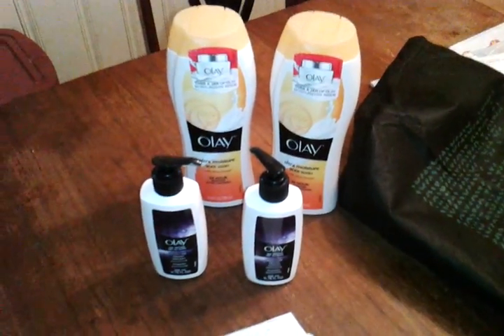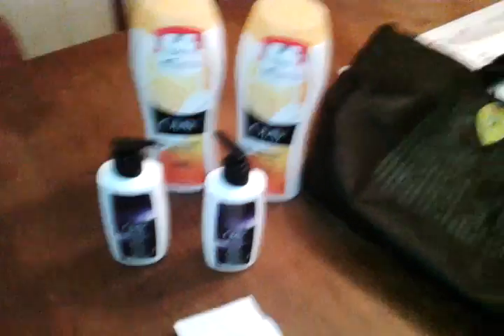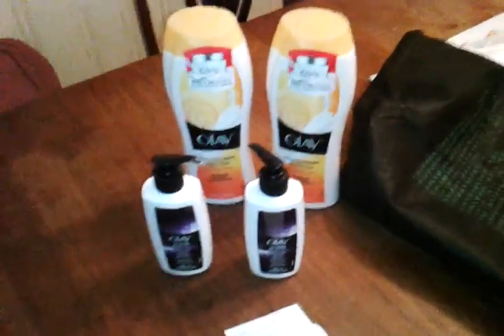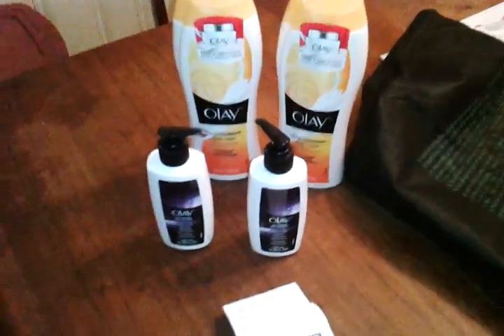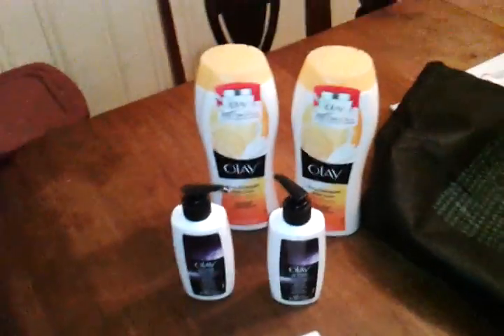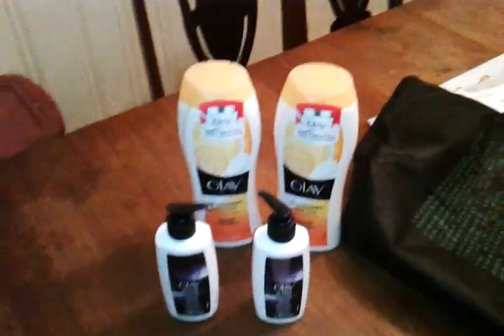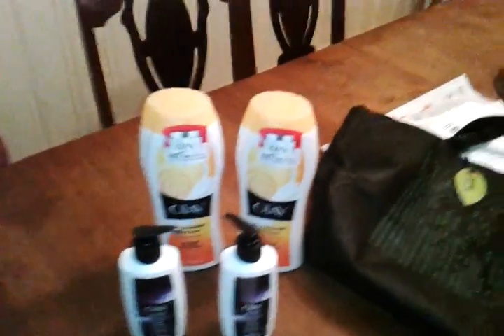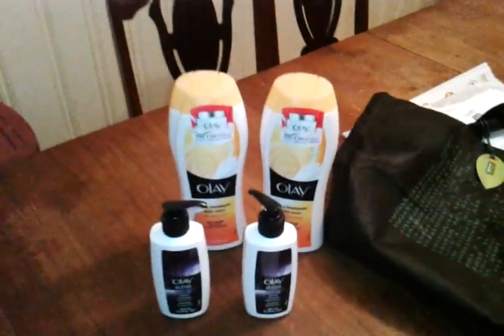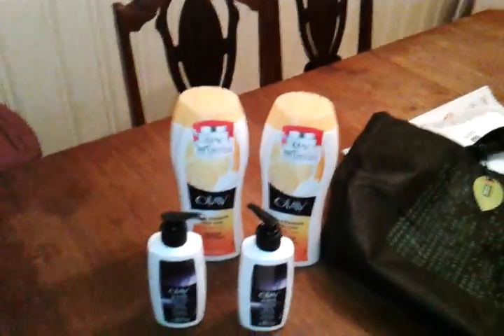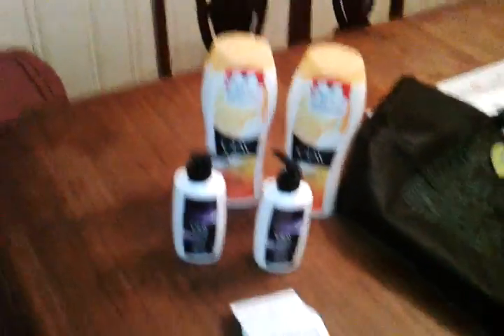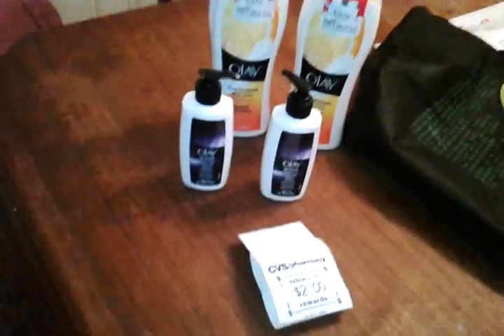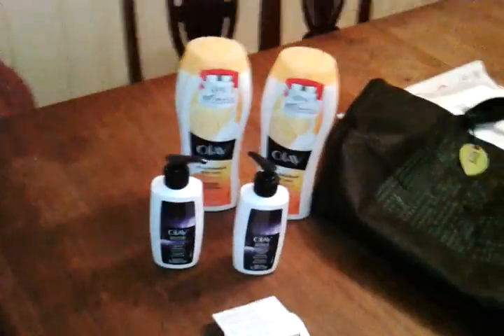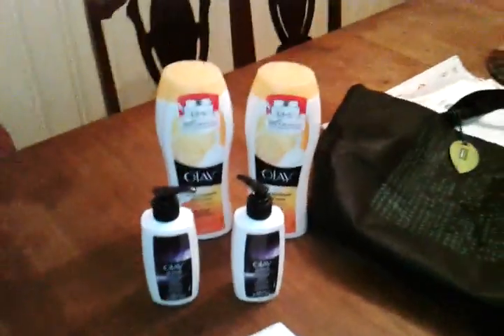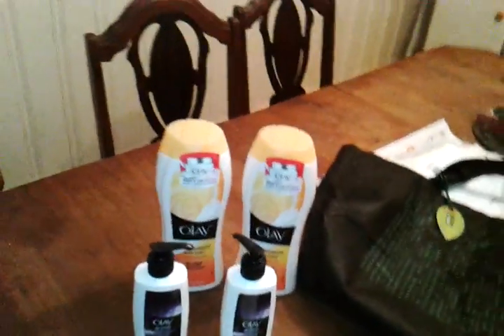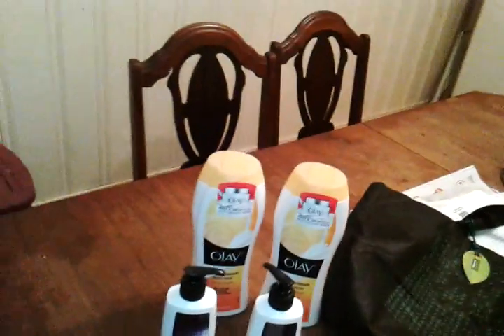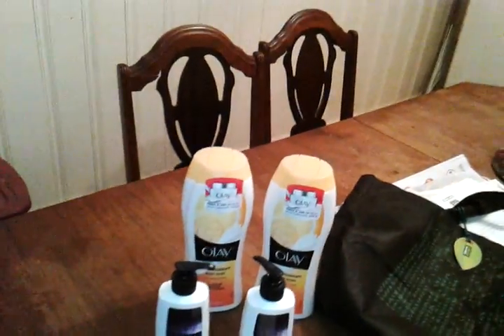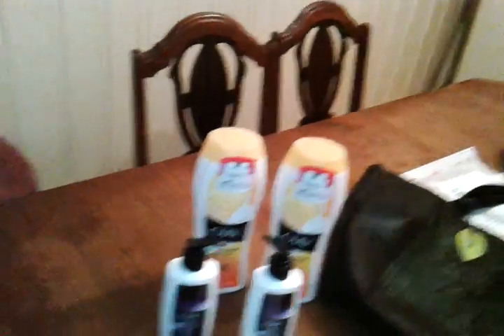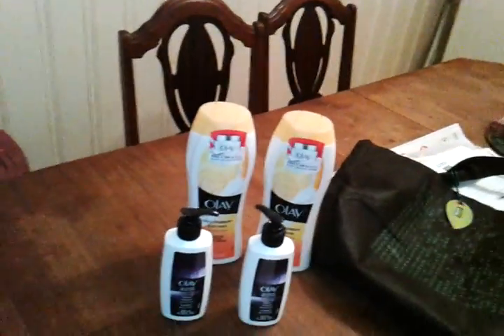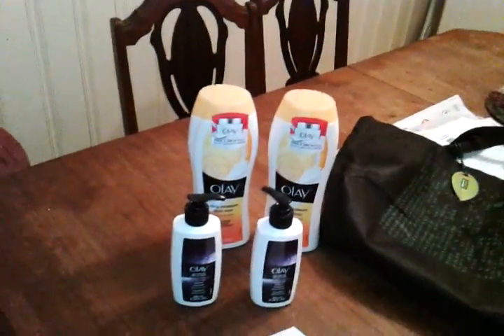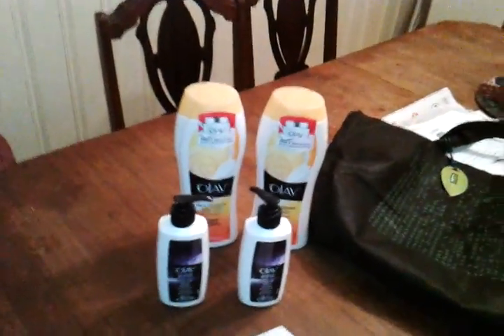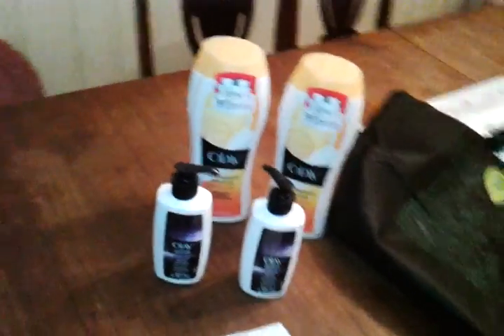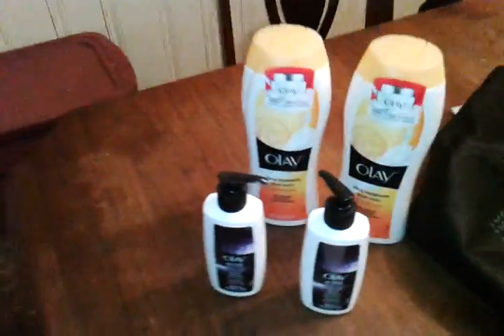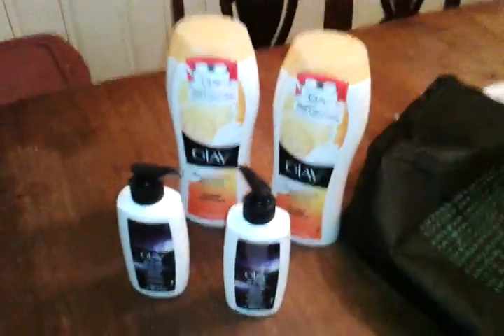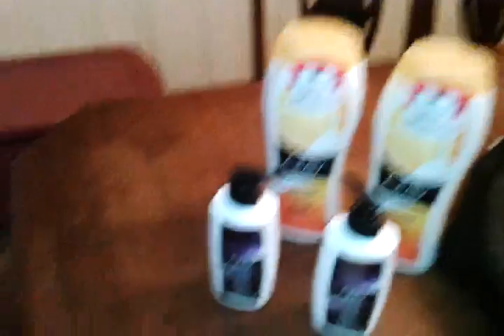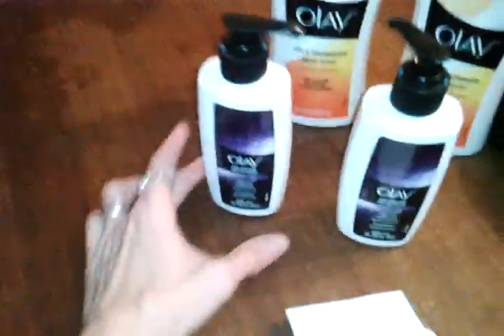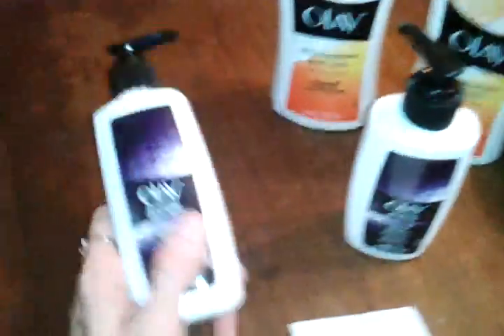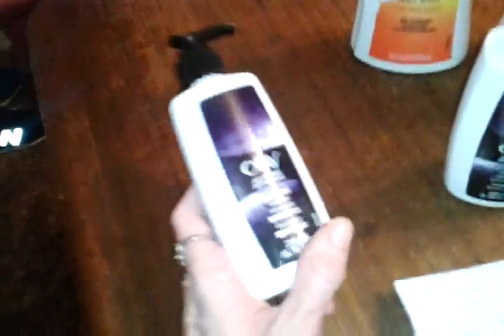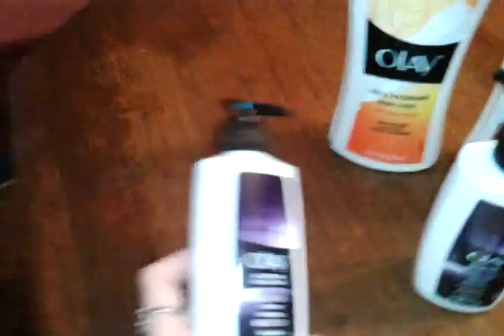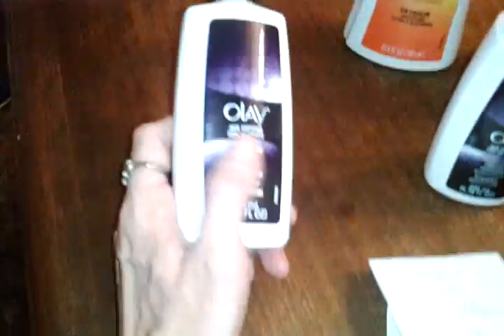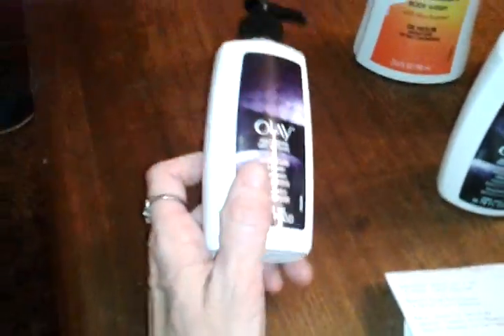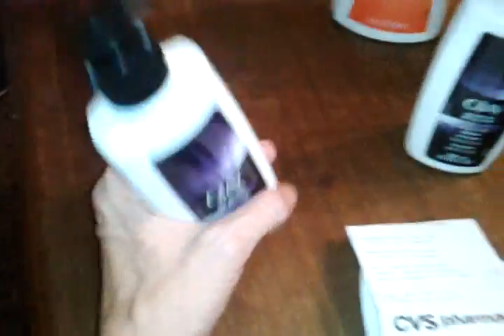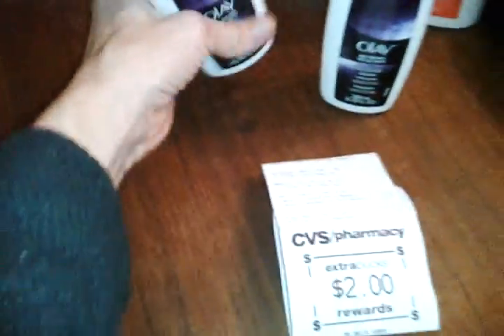Hey YouTube, quick haul! I'm just bringing you a small haul I did at CVS — awesome haul. Not very many things, but this is the way it breaks down. These are on sale for $3.99.